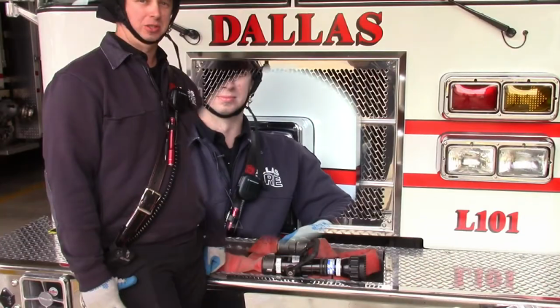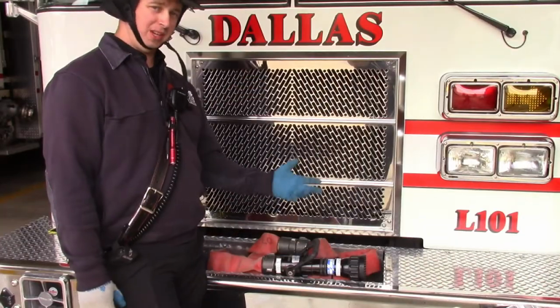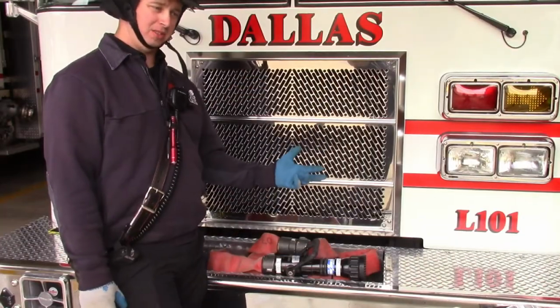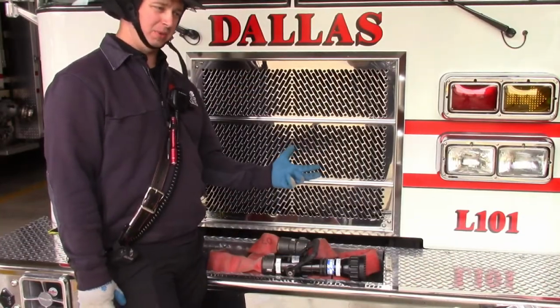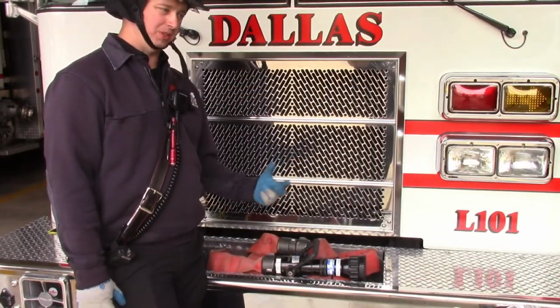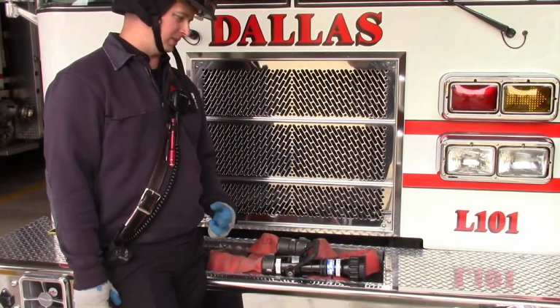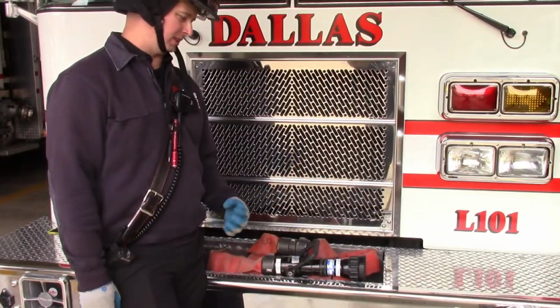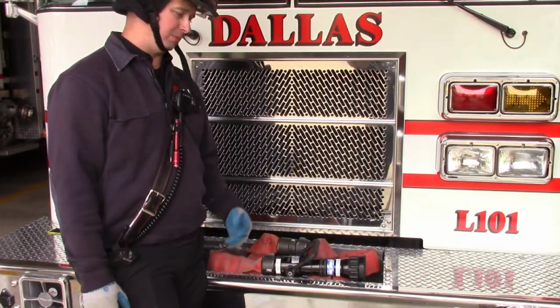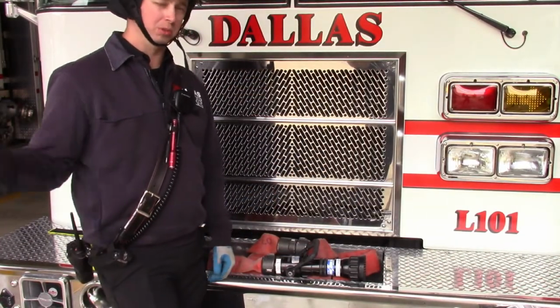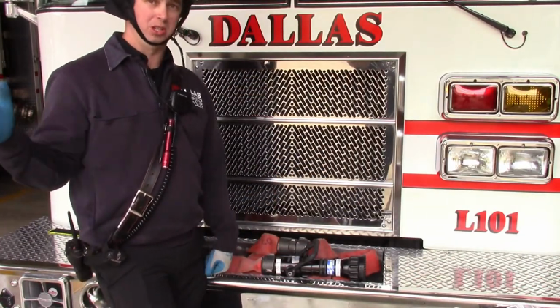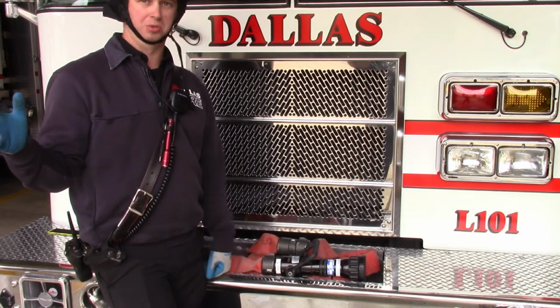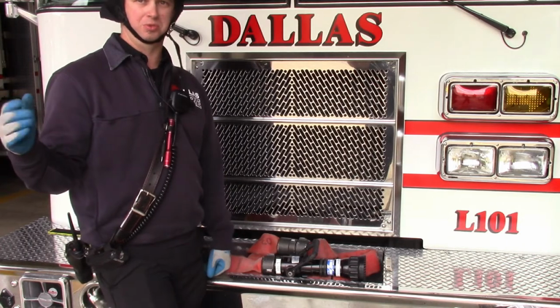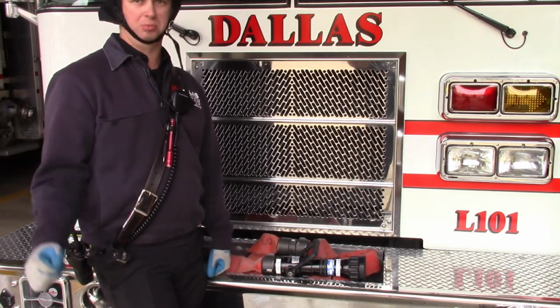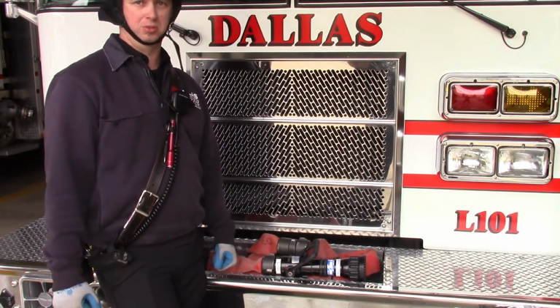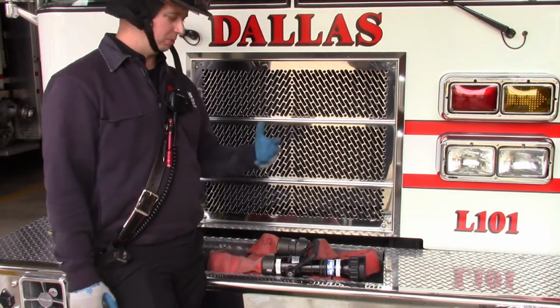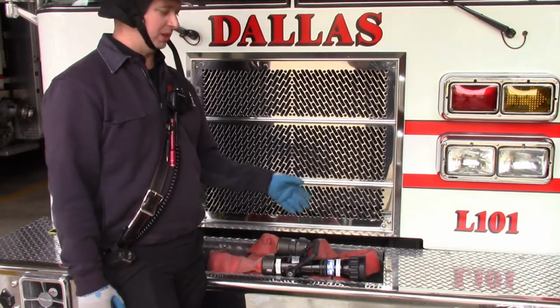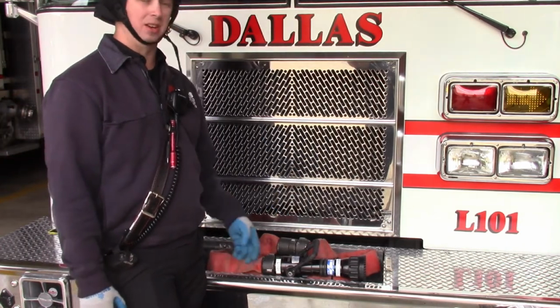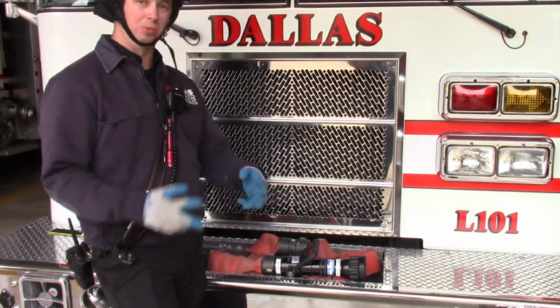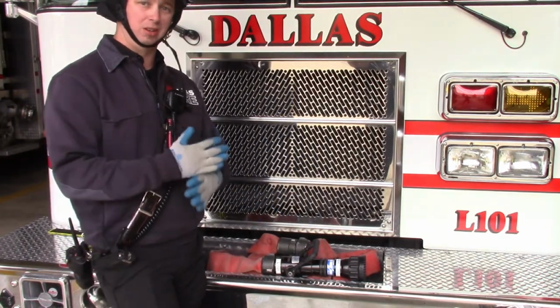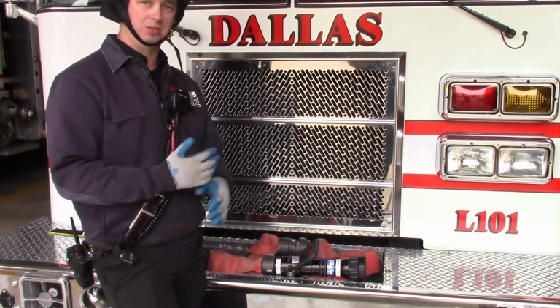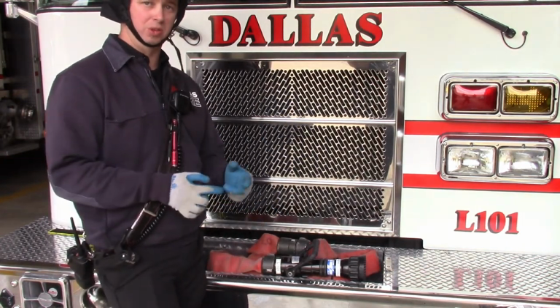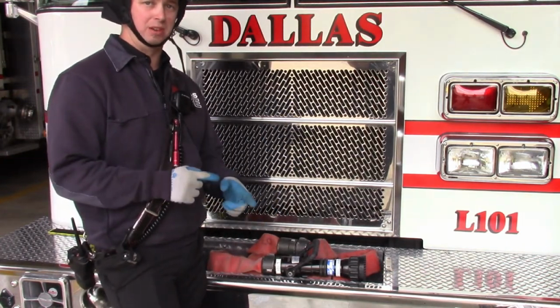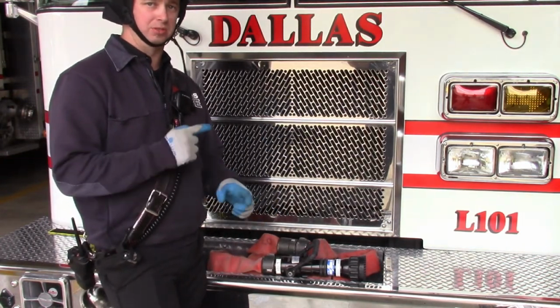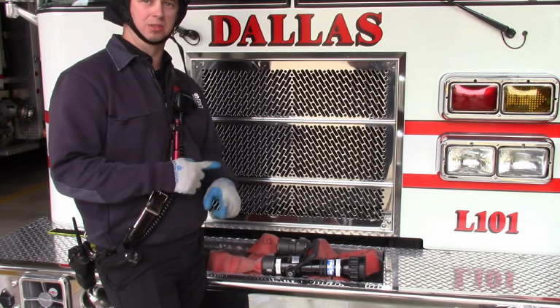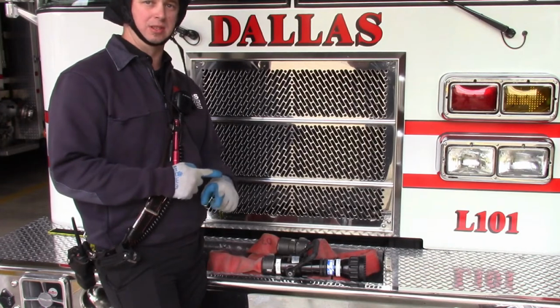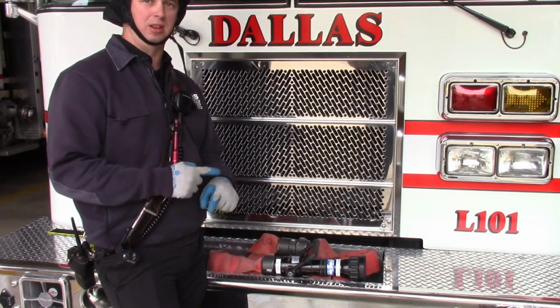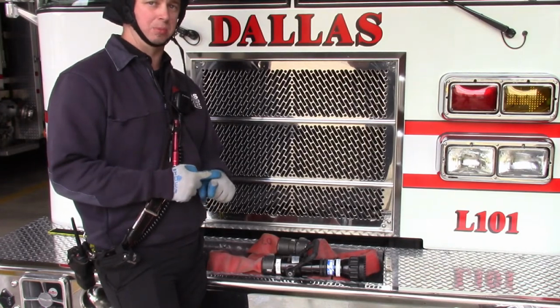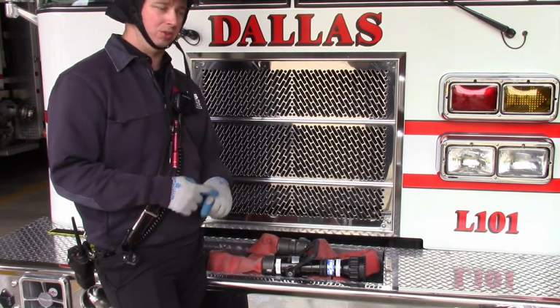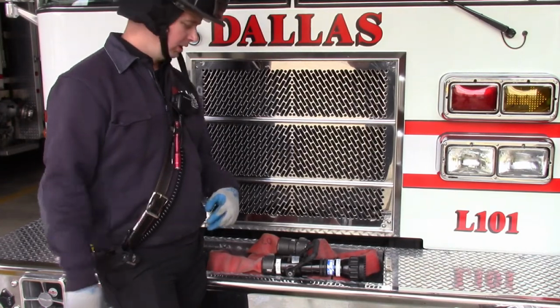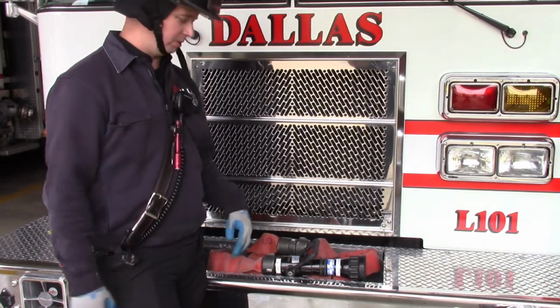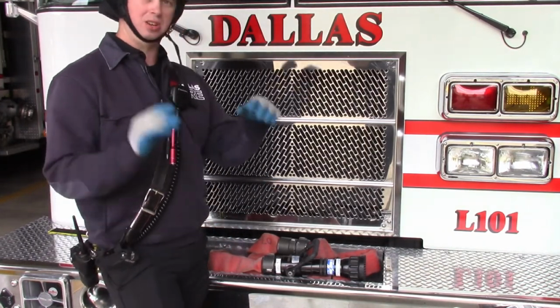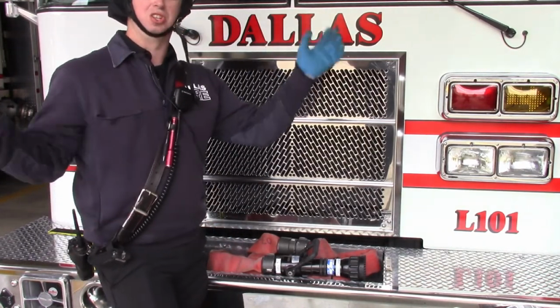At the same time we were going to change Engine 101's front bumper load, we decided to change the ladder as well so they're both identical. That way we don't have ten different loads on each apparatus — standardization.